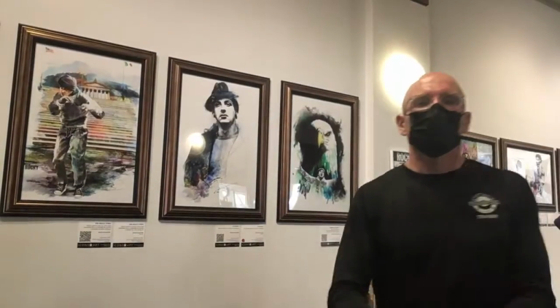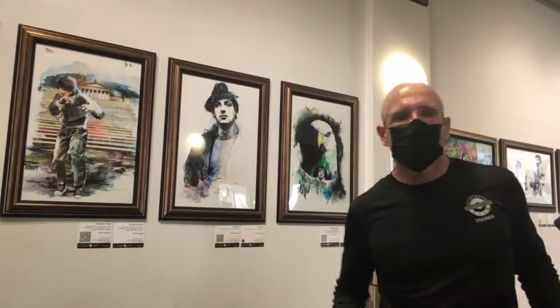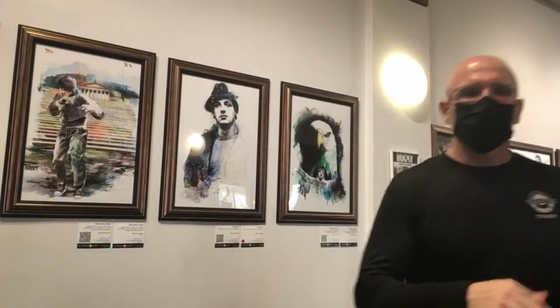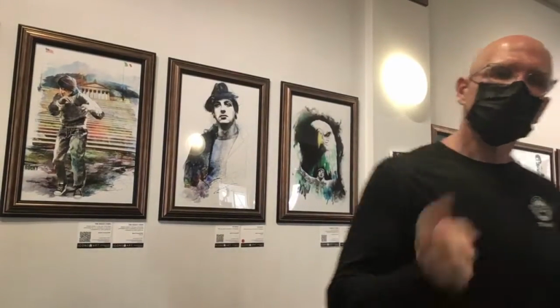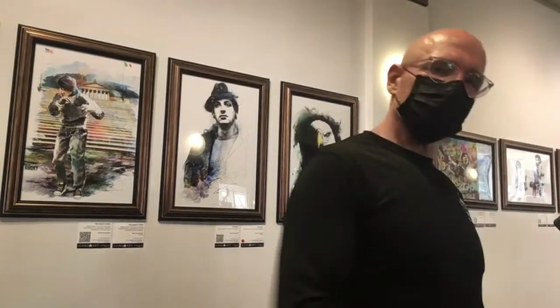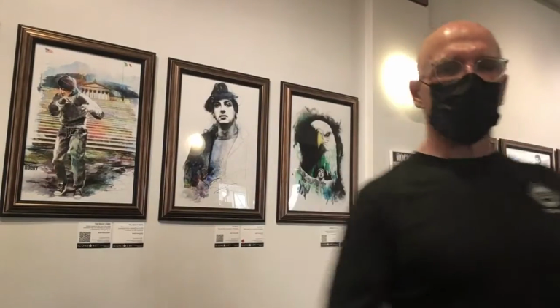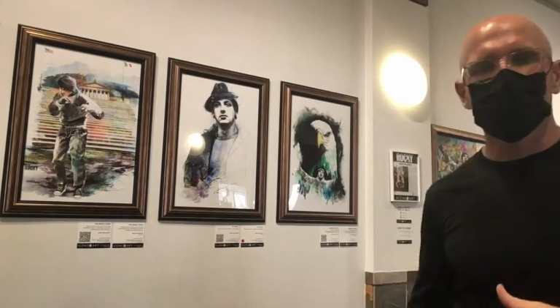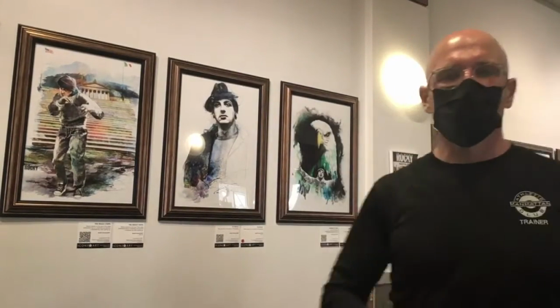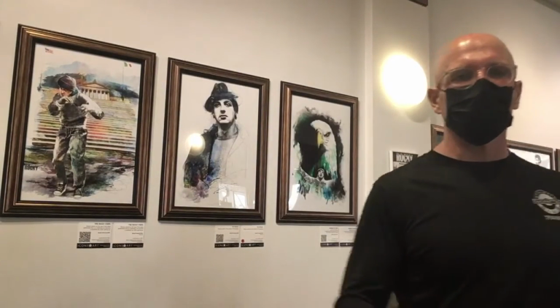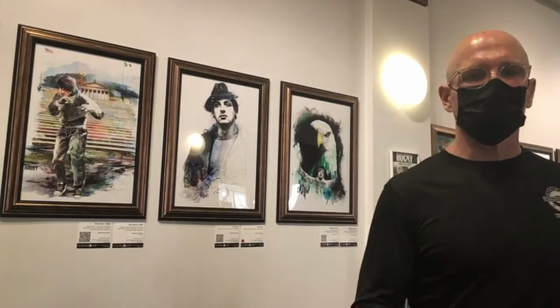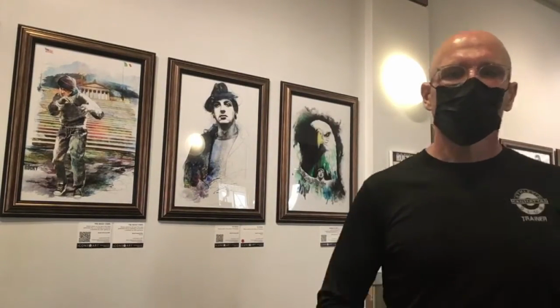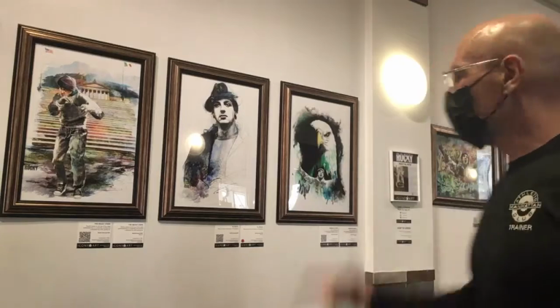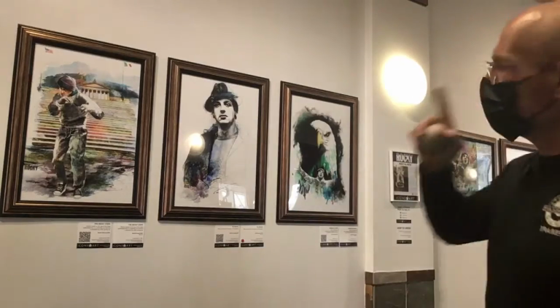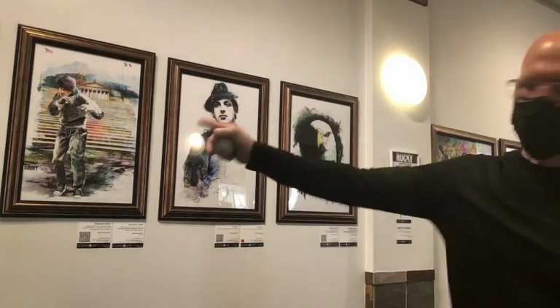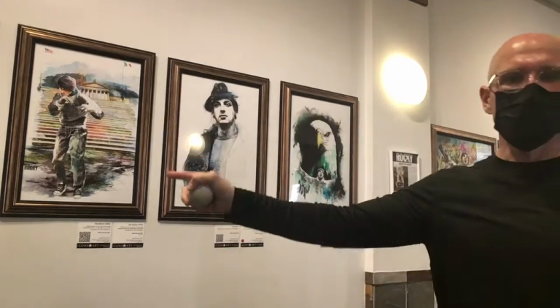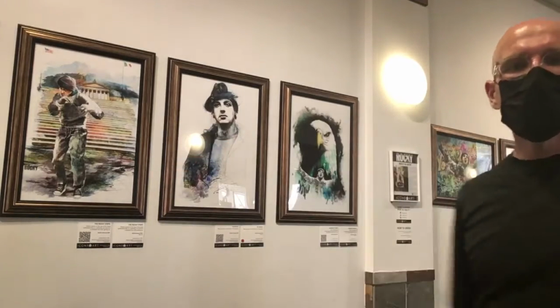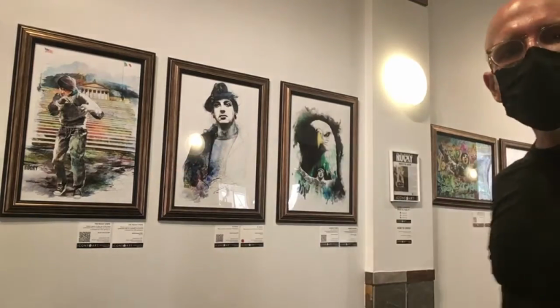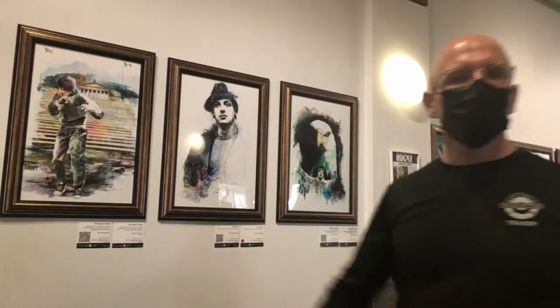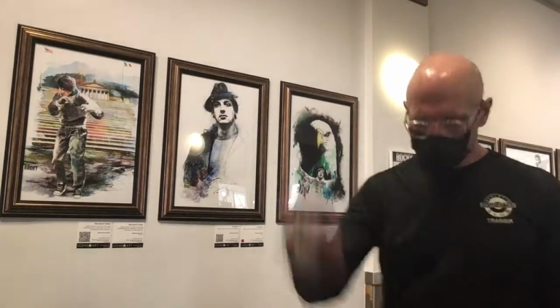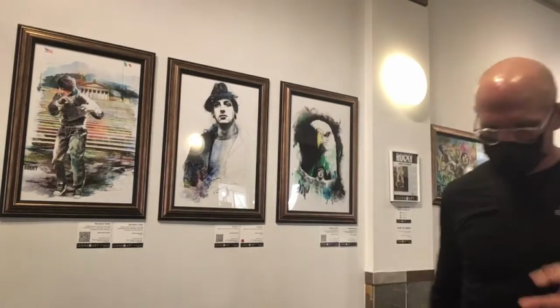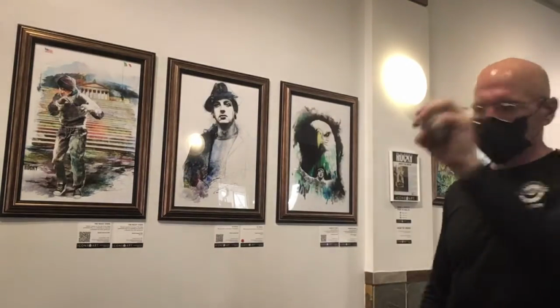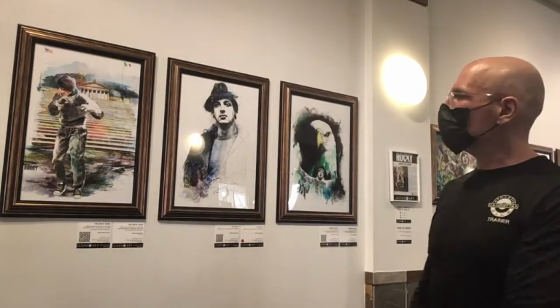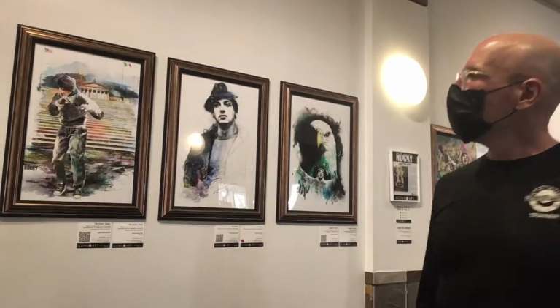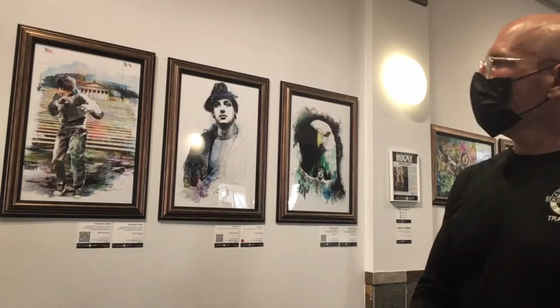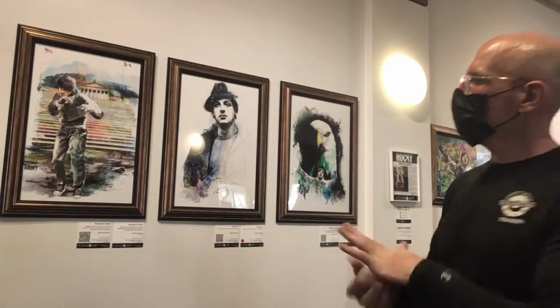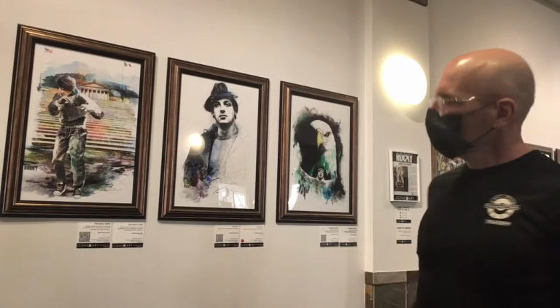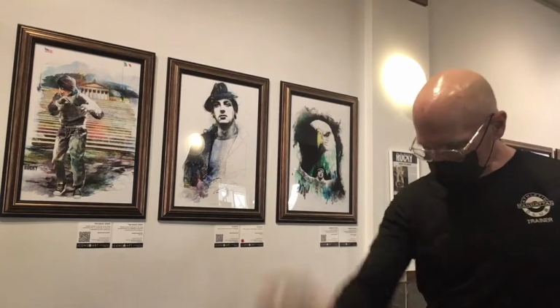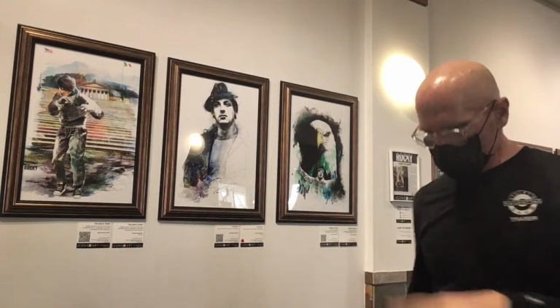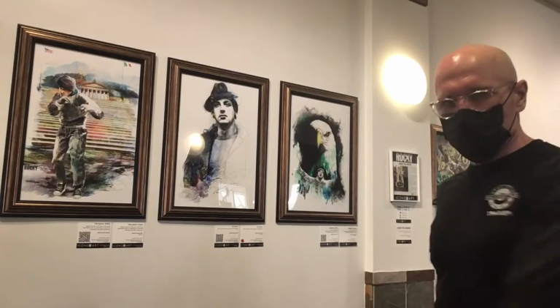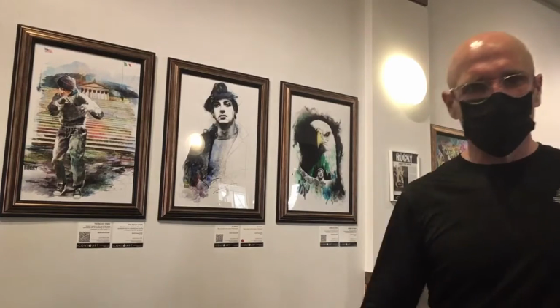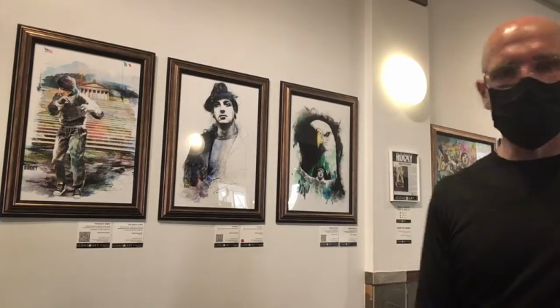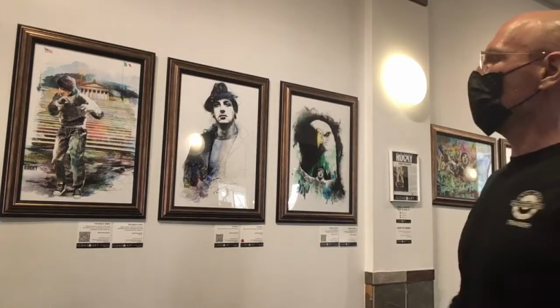Hey, it's Pat Gillis. I'm actually at the Manhattan Athletic Club right now, but what I want to talk to you about is some great artwork. A great friend of mine, John Rivoli, has done a big series on what we consider one of the greatest athletic films of all time — Rocky.